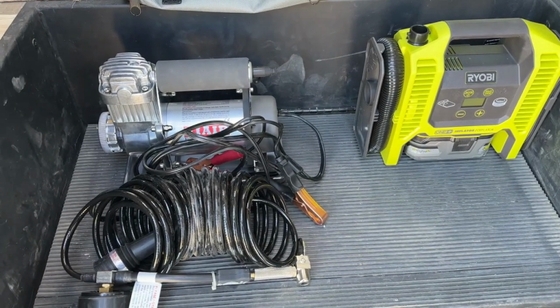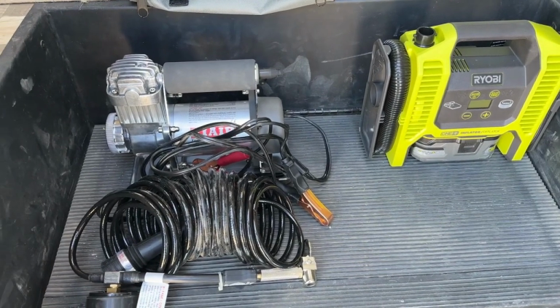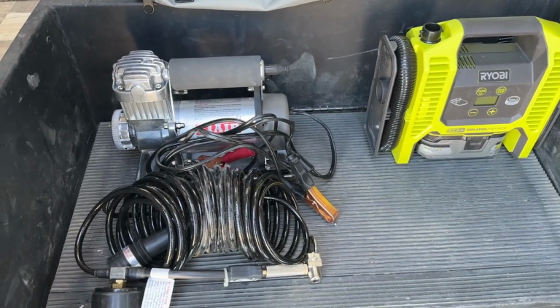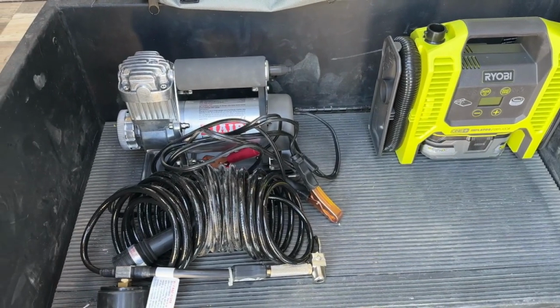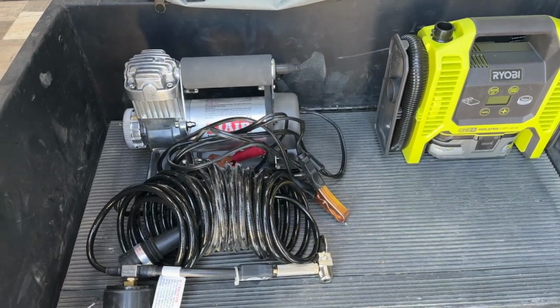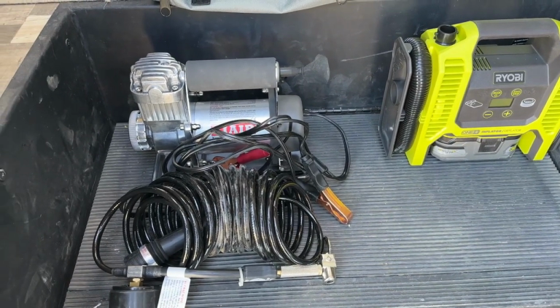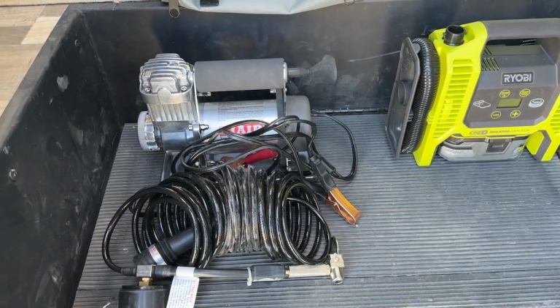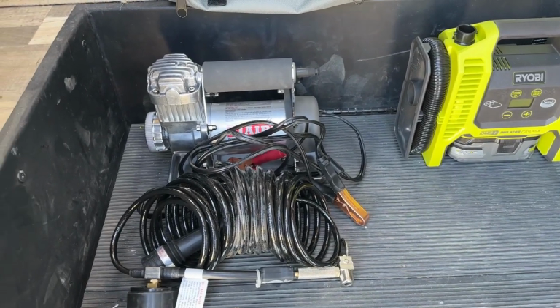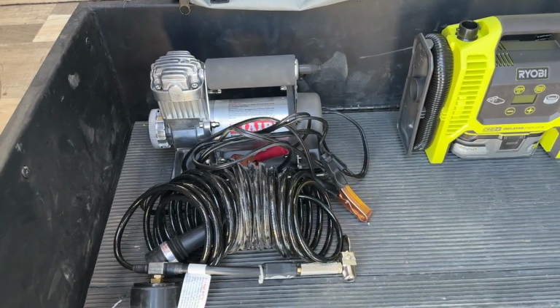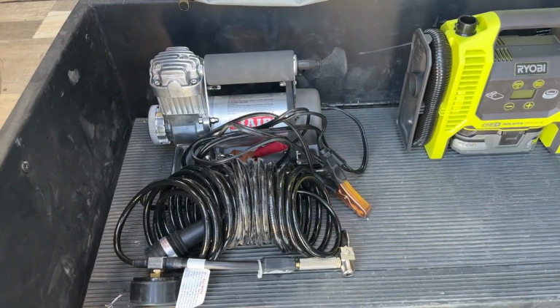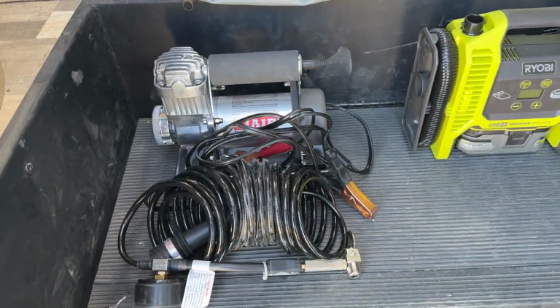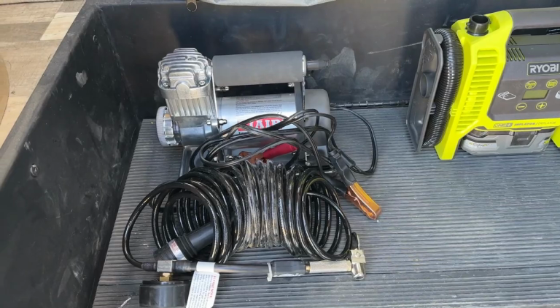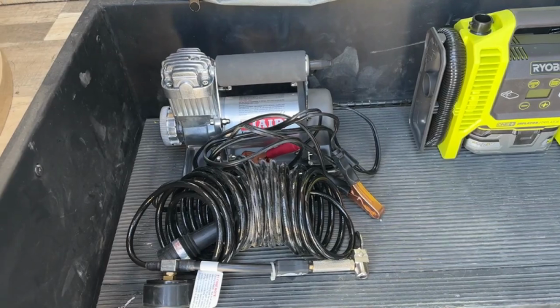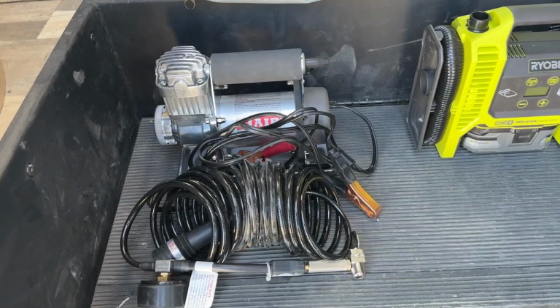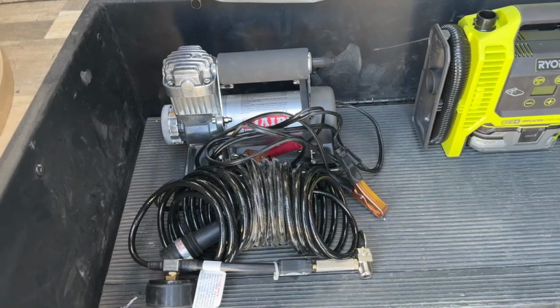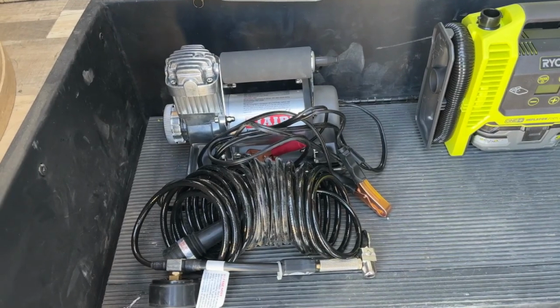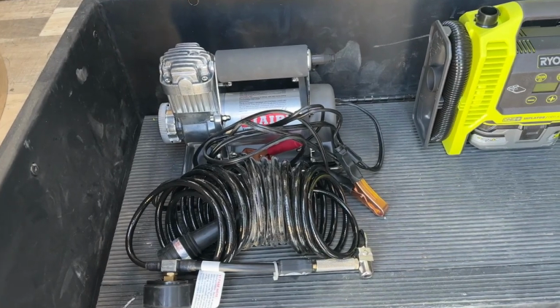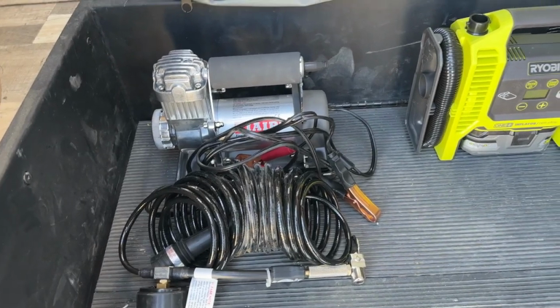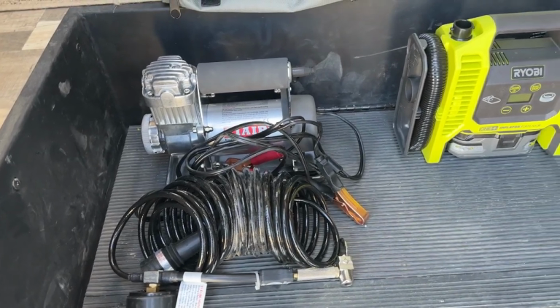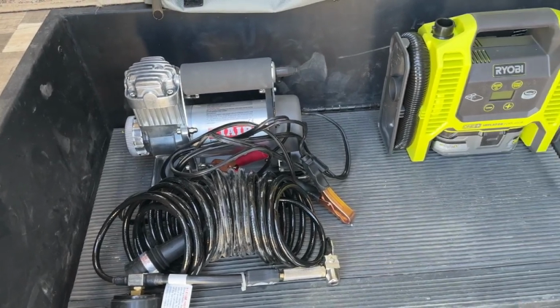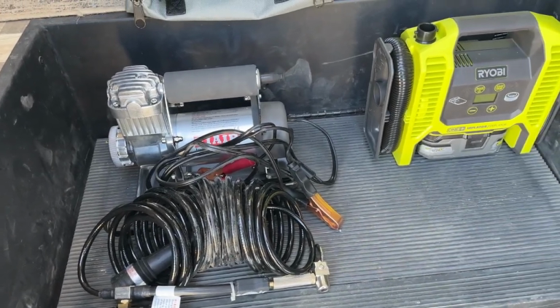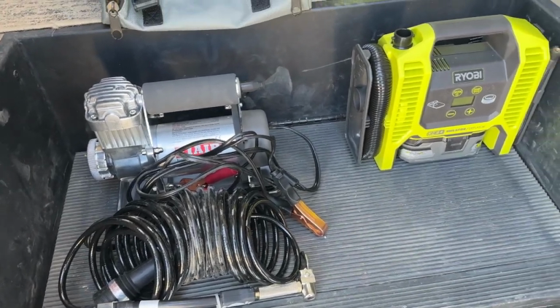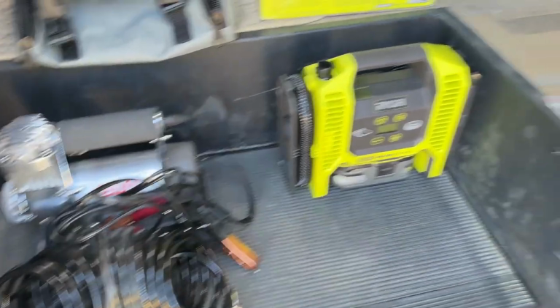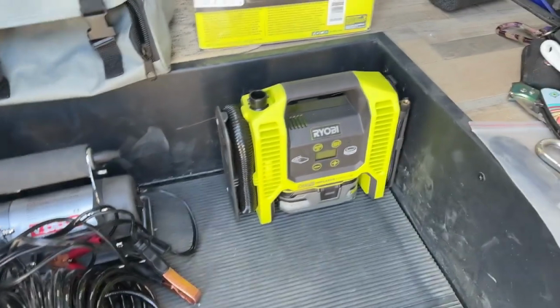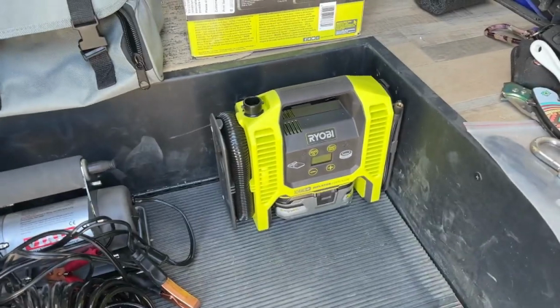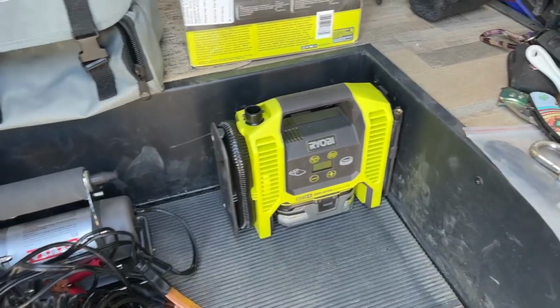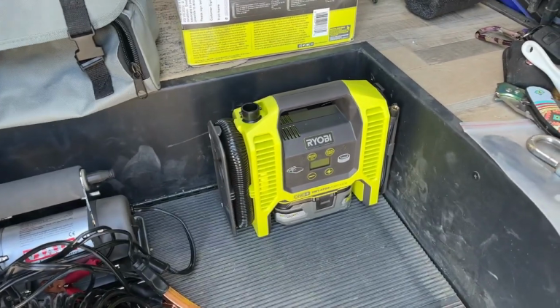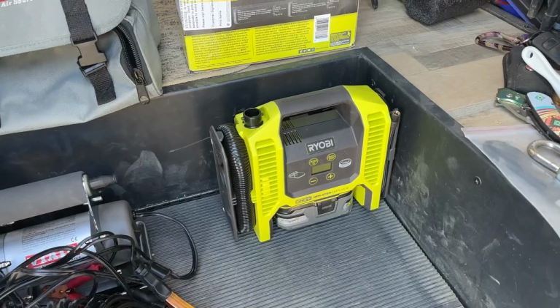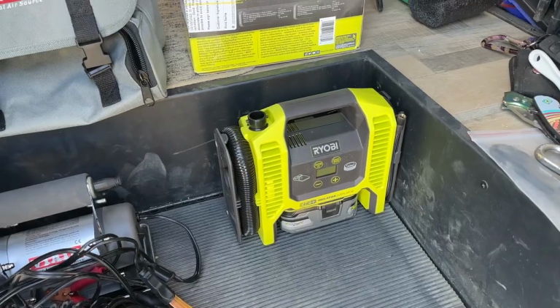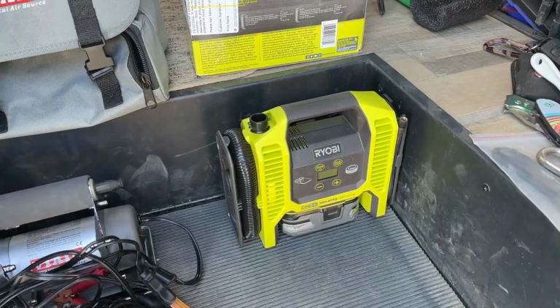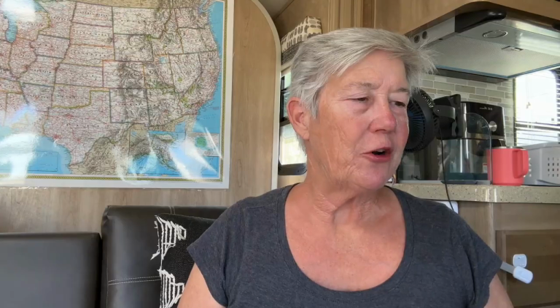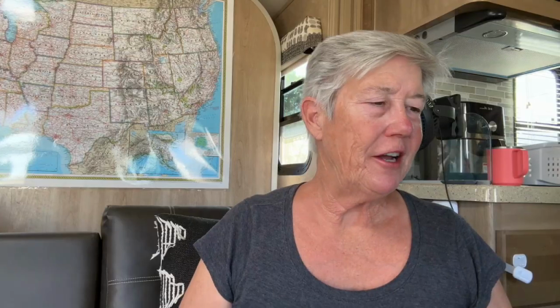If you're somebody interested in a really great compressor and have a battery in their vehicle that's easy to get to, I would highly recommend the Bauer. In the meantime, I'm traveling with the Ryobi.